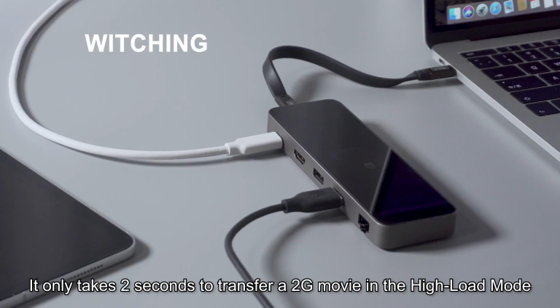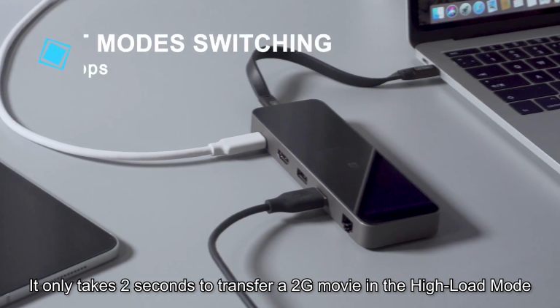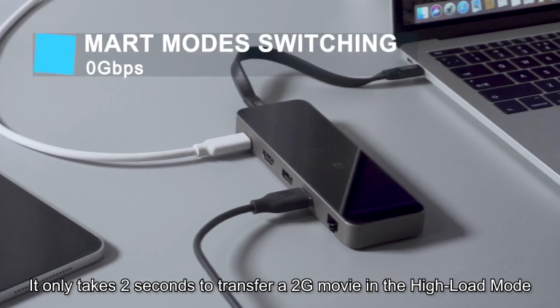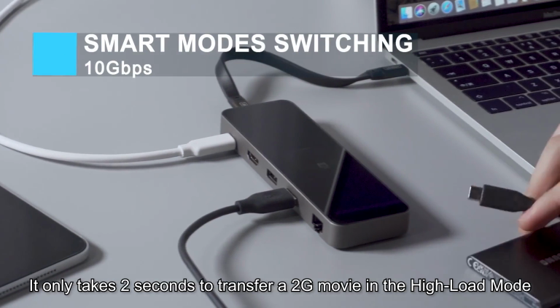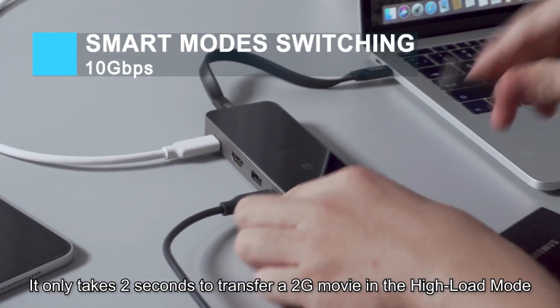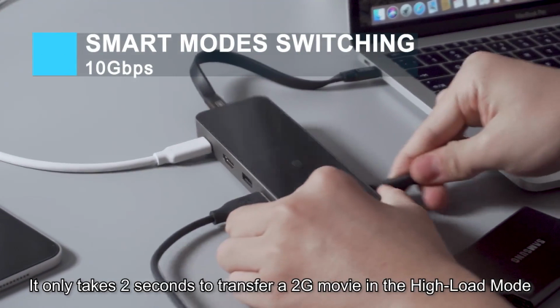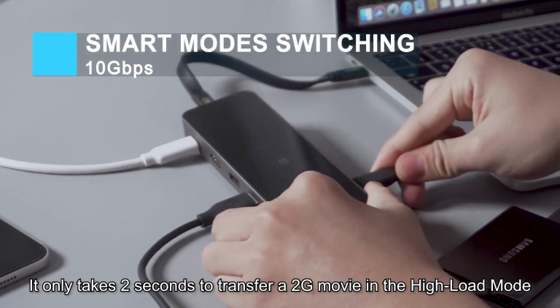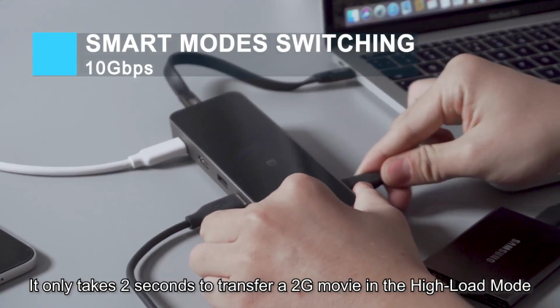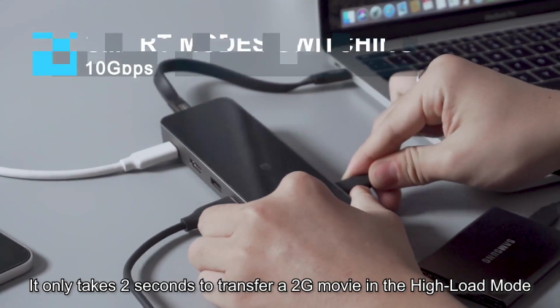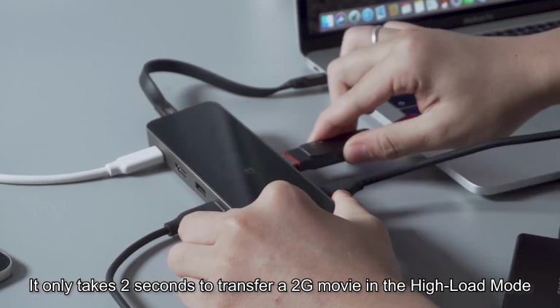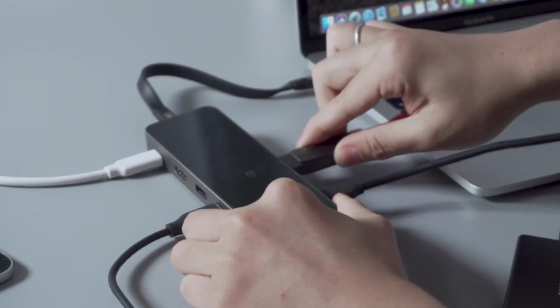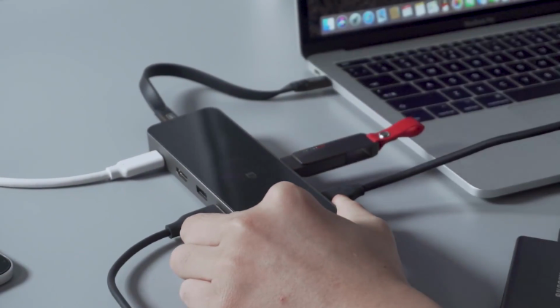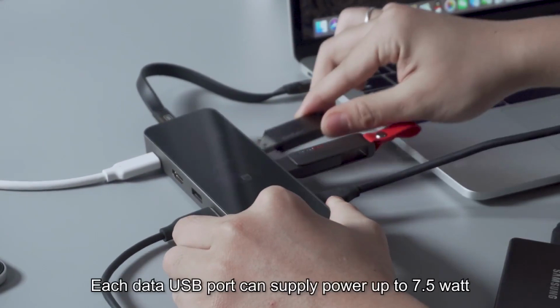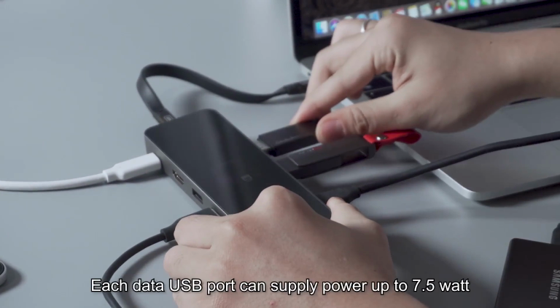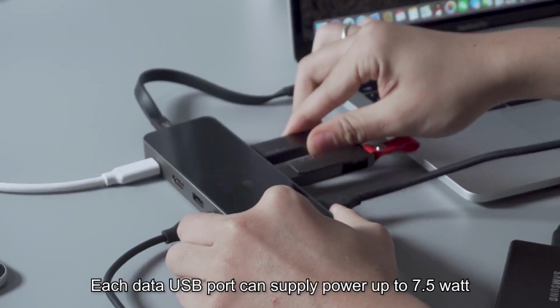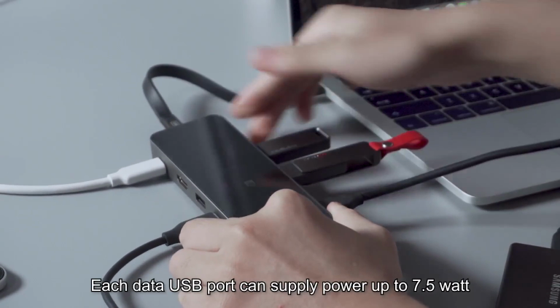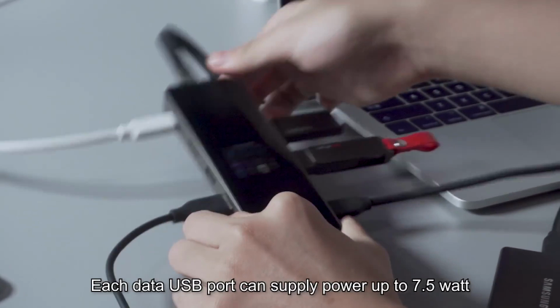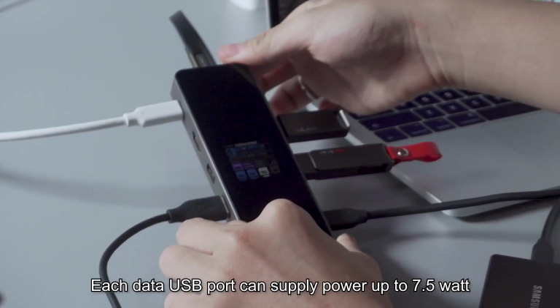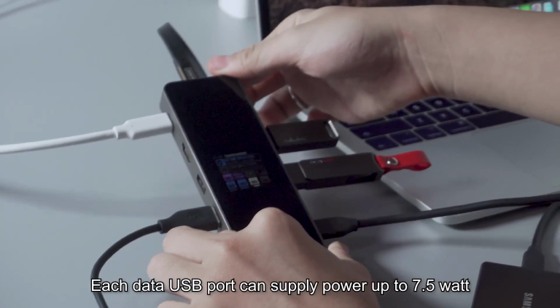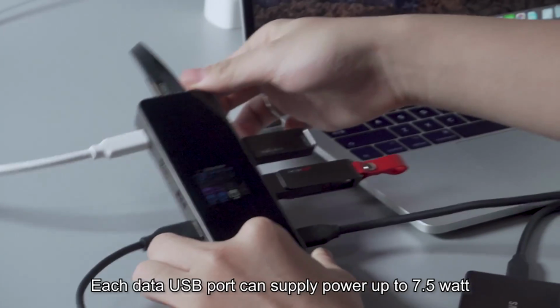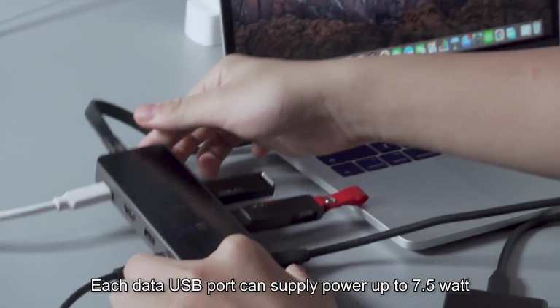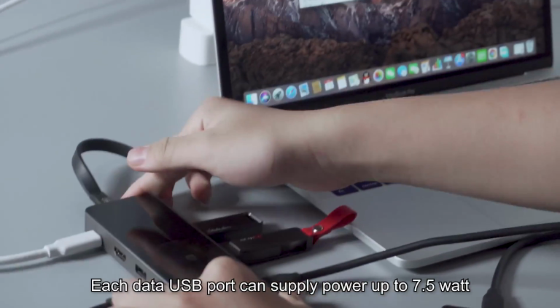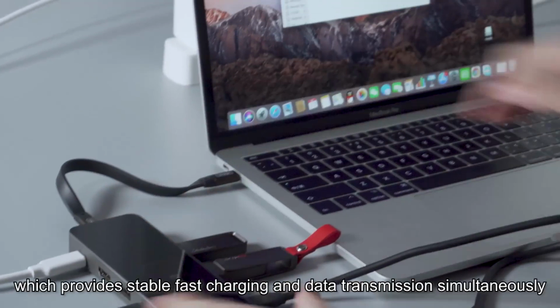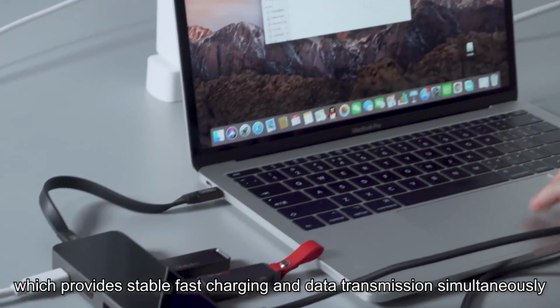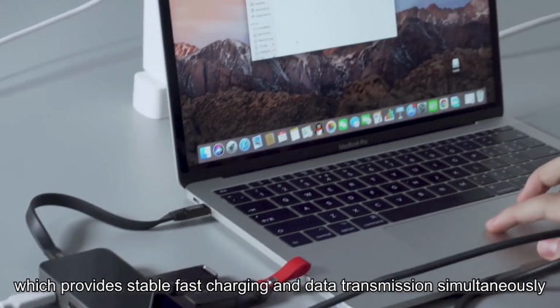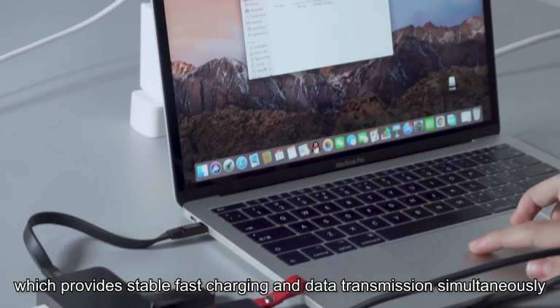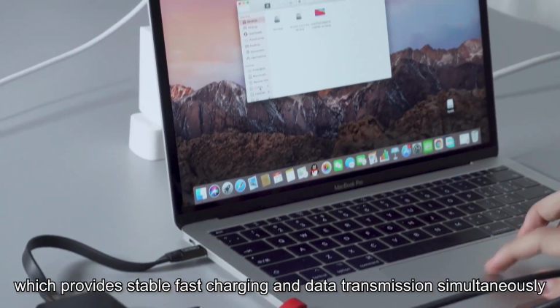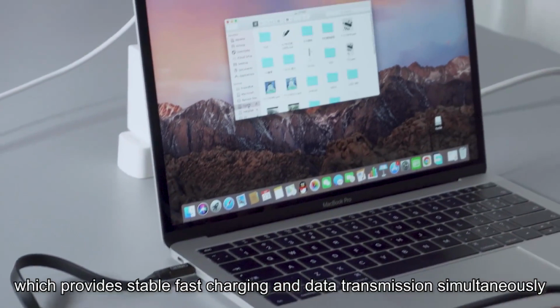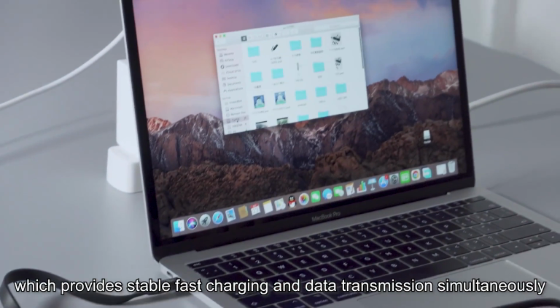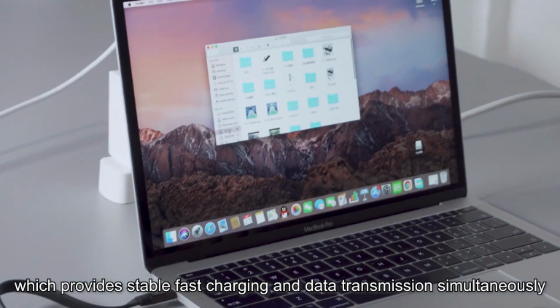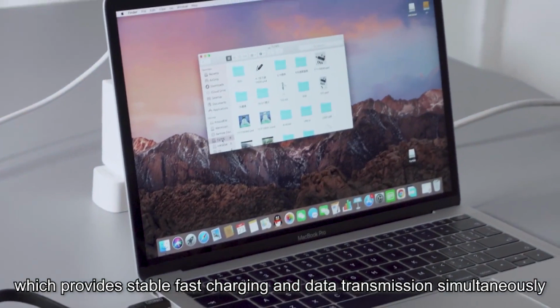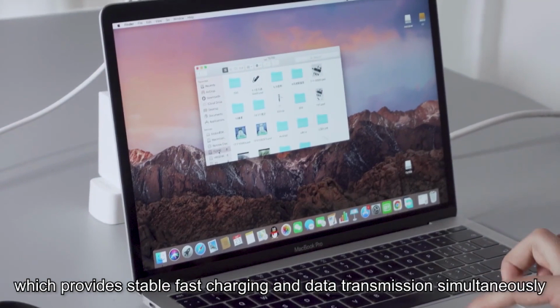It only takes two seconds to transfer a 2G movie in the high-load mode. Each data USB port can supply power up to 7.5 Watt, which provides stable fast charging and data transmission simultaneously.